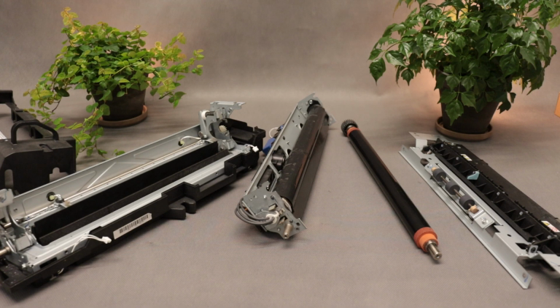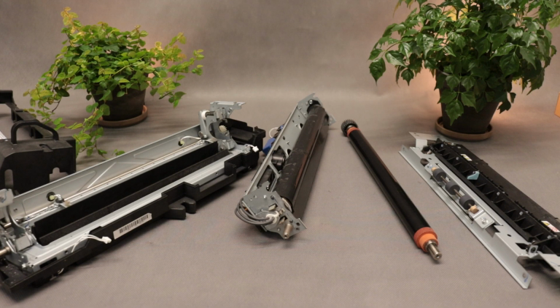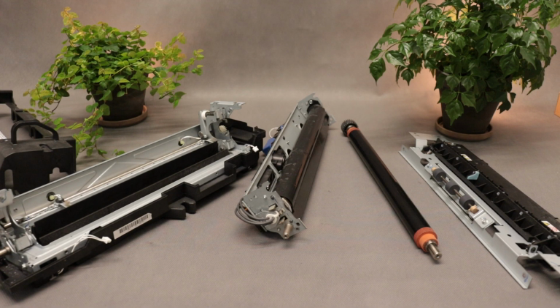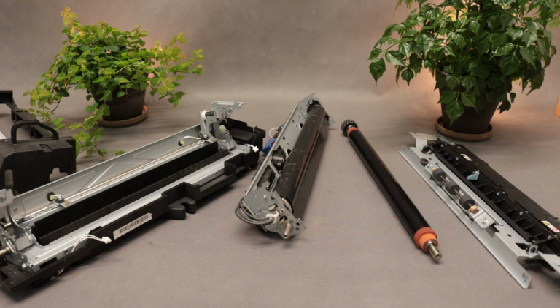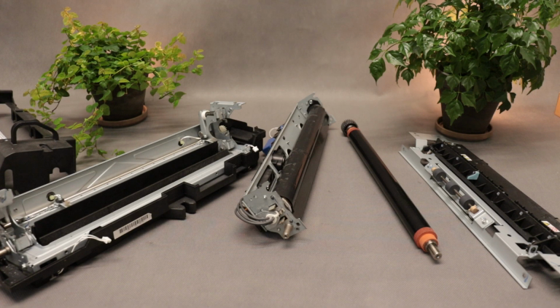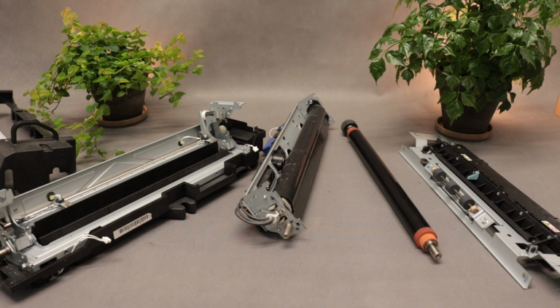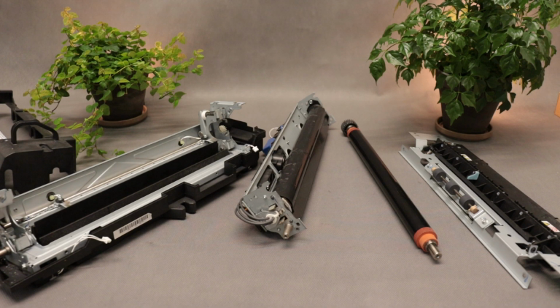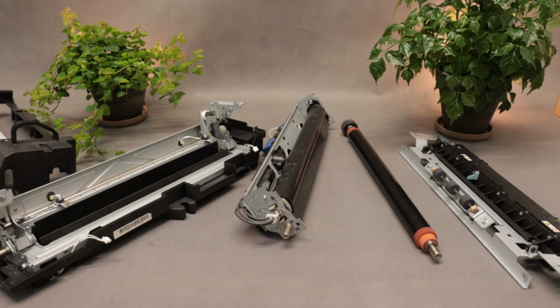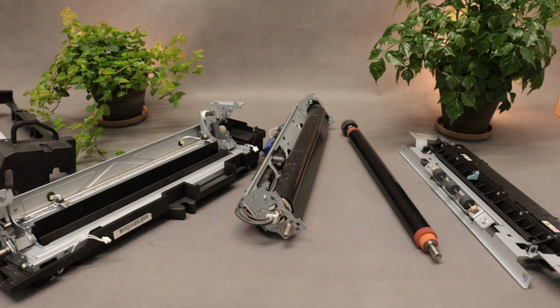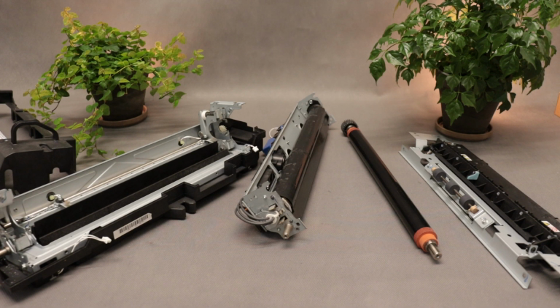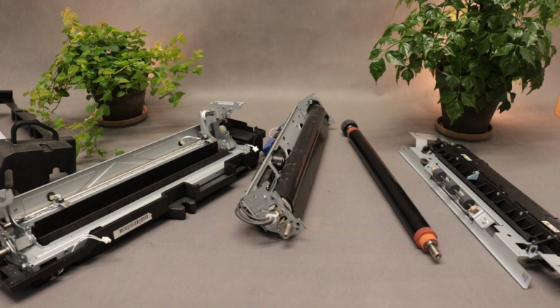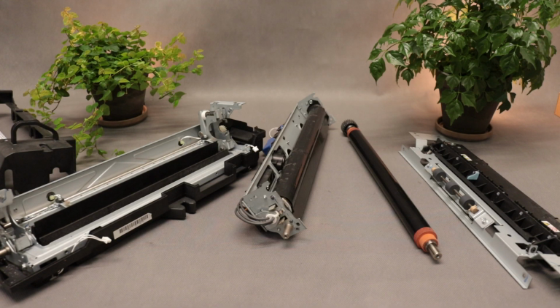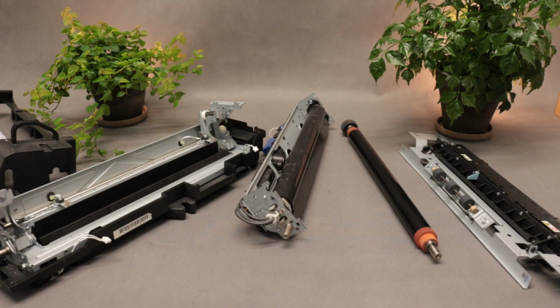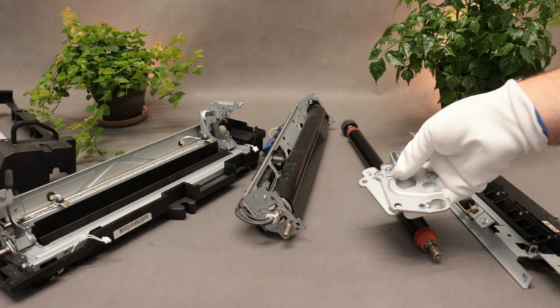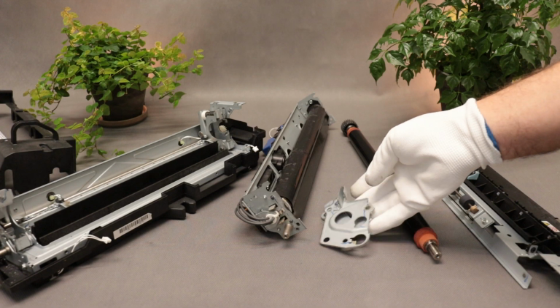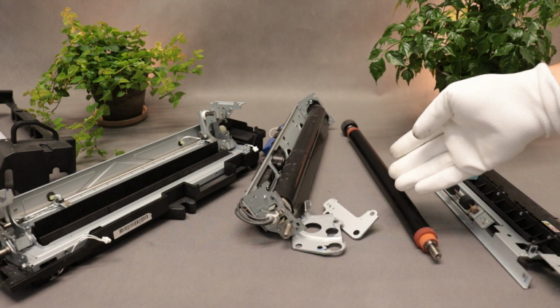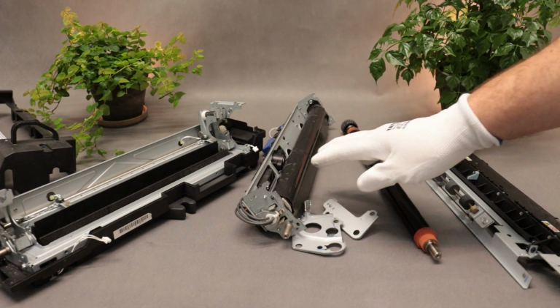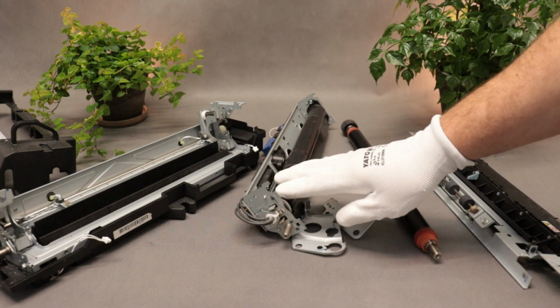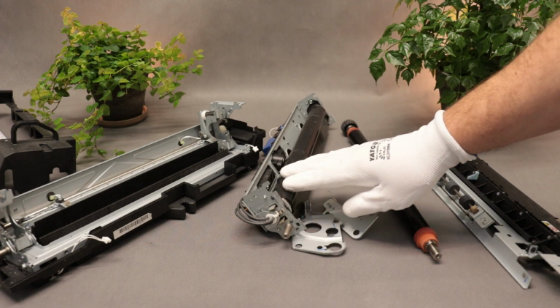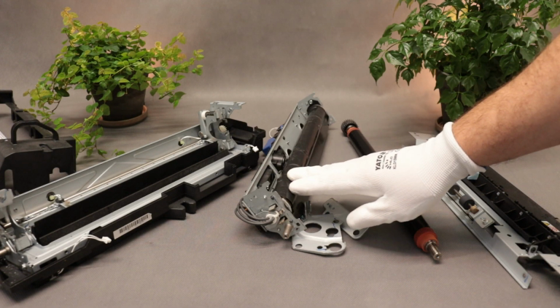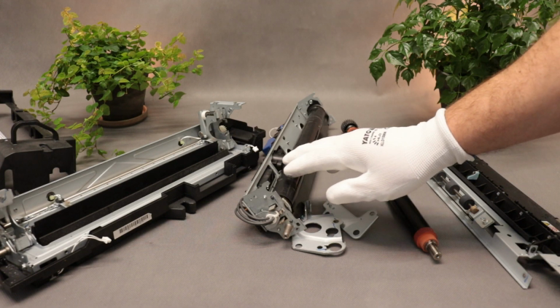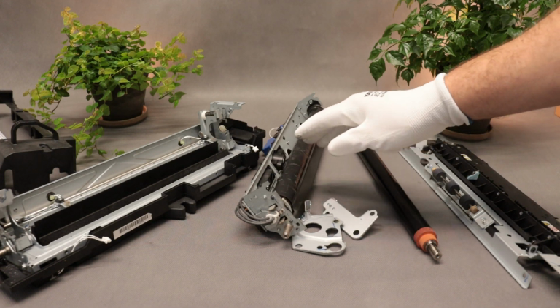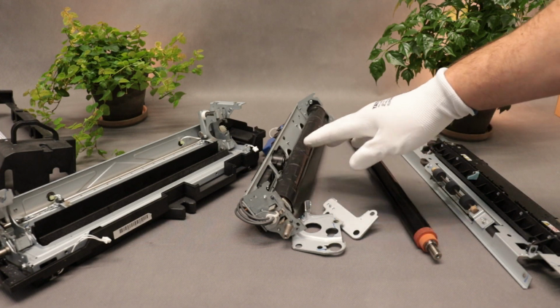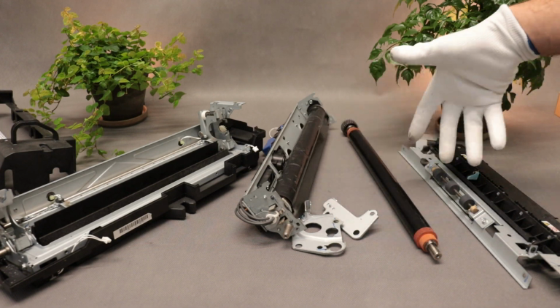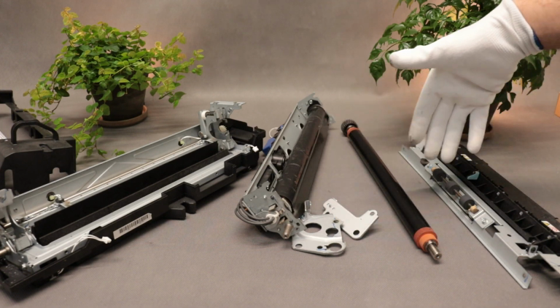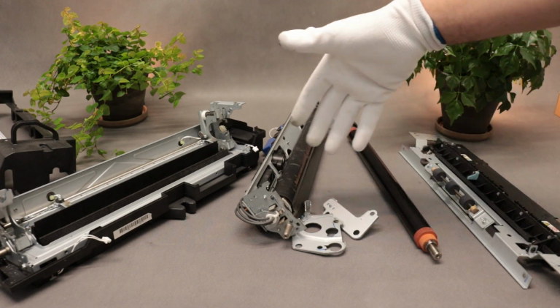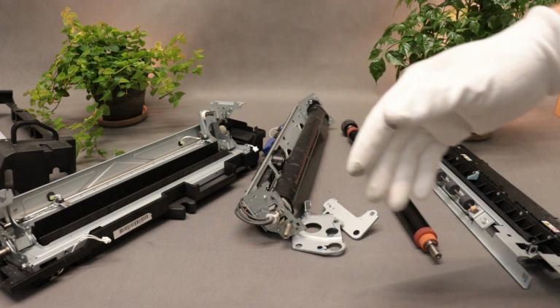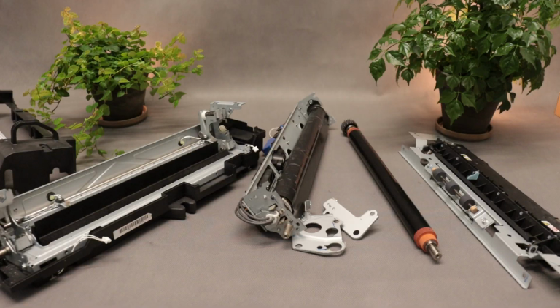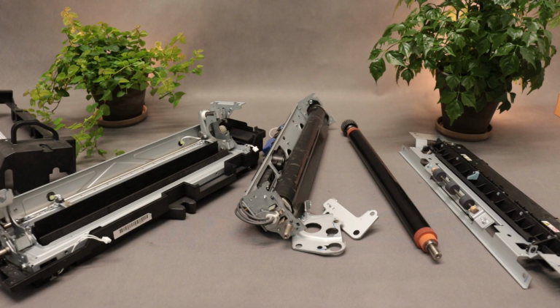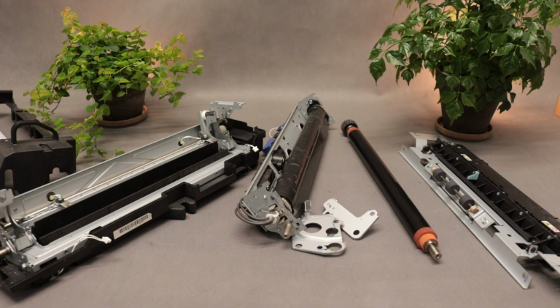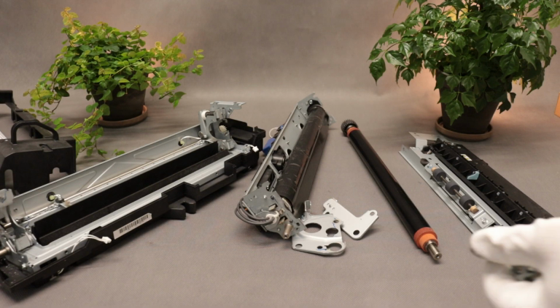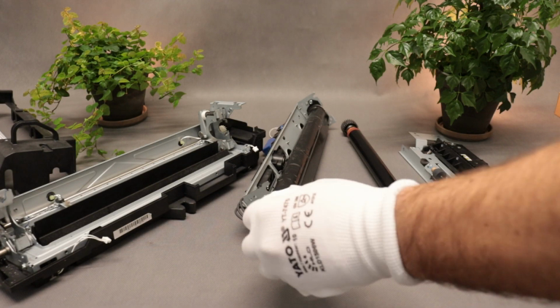Fuser for Ricoh MPC-5550. This is what I got from a customer. Everything came in one package, but in pieces. You could say, a self-assembly kit, just without instructions.